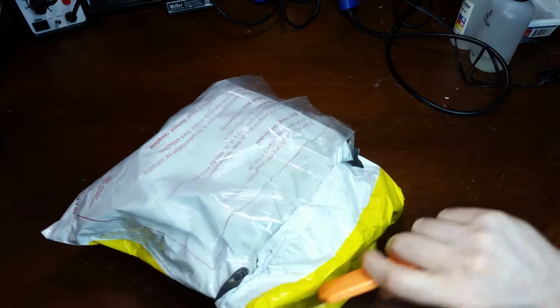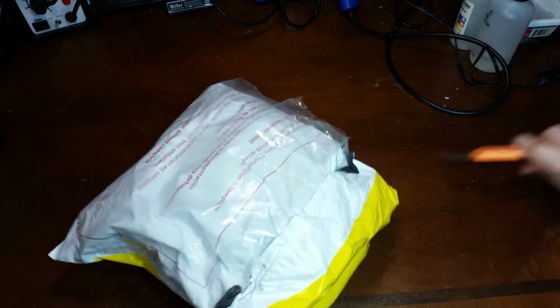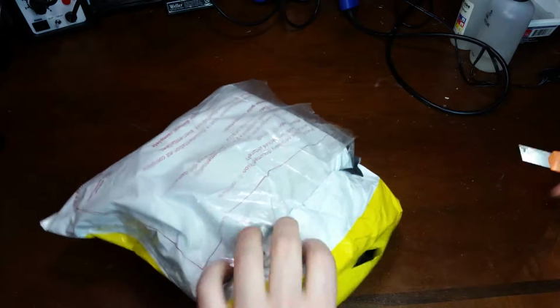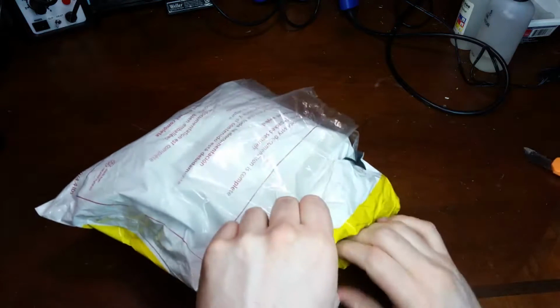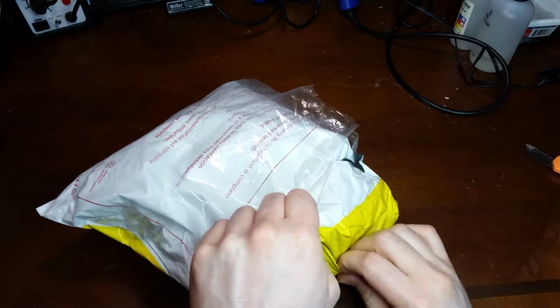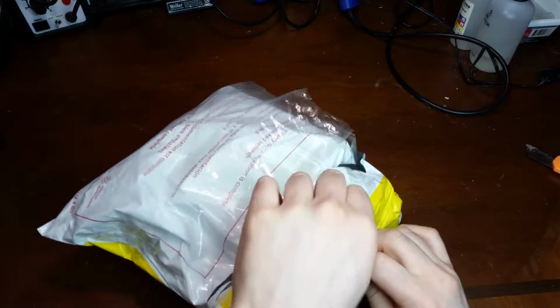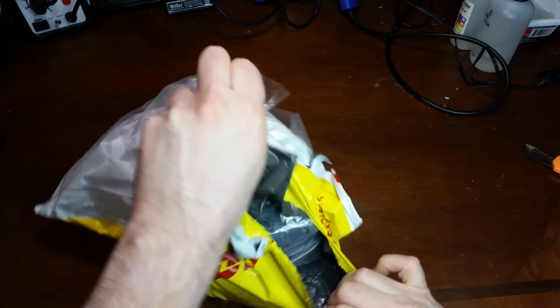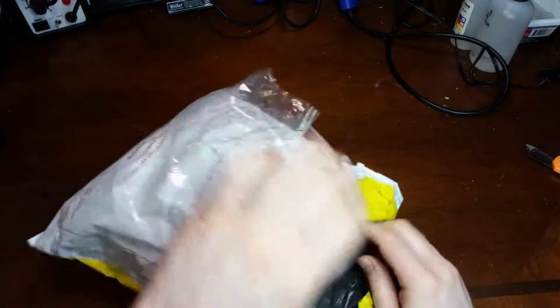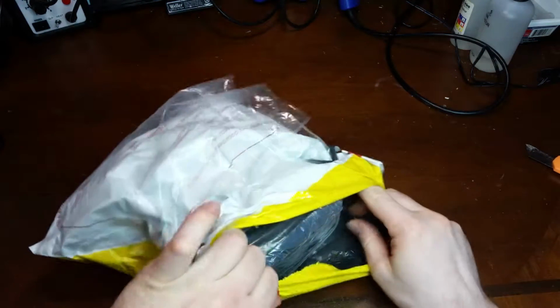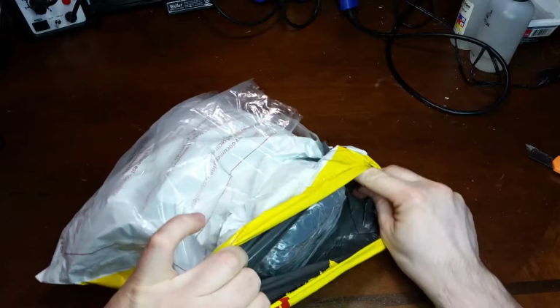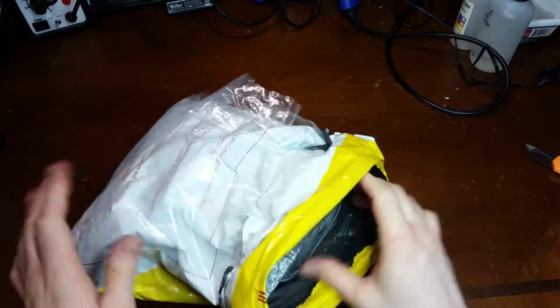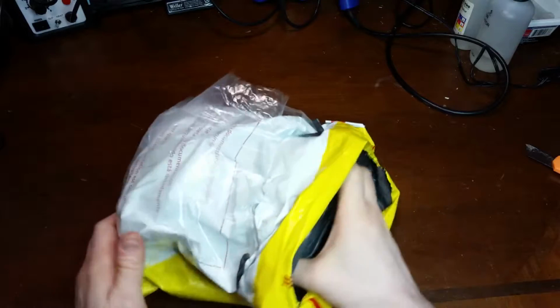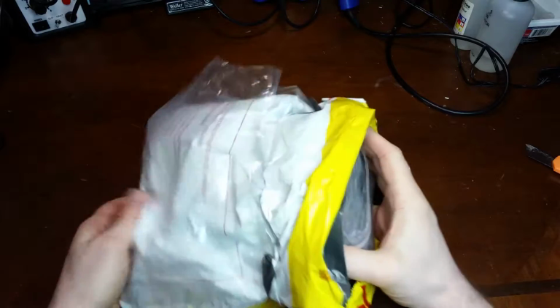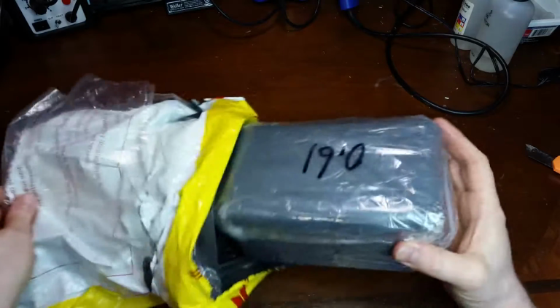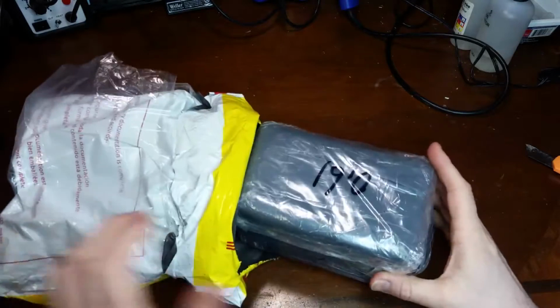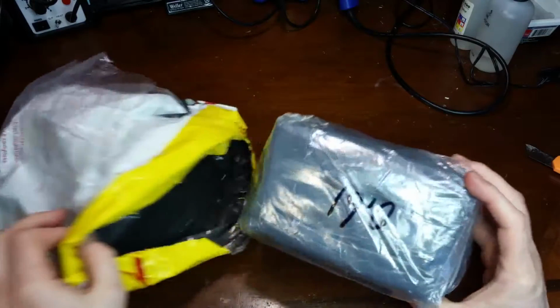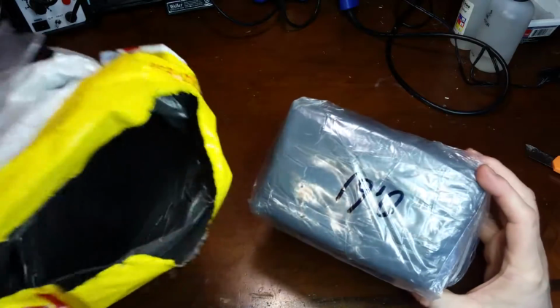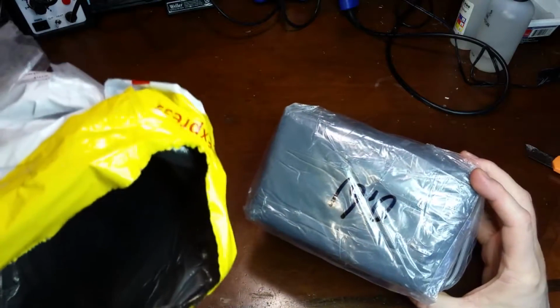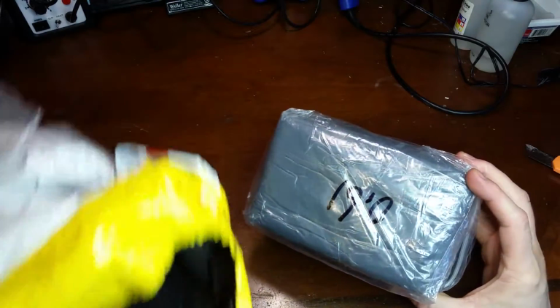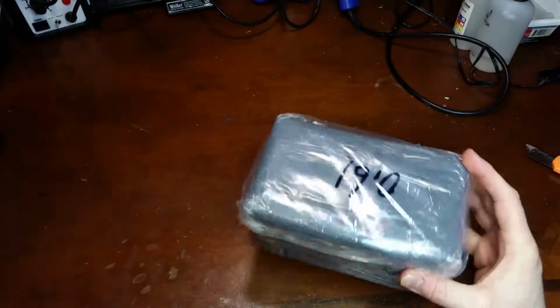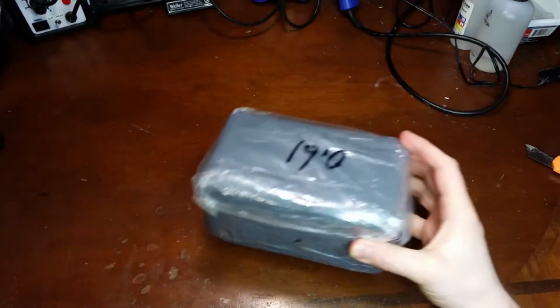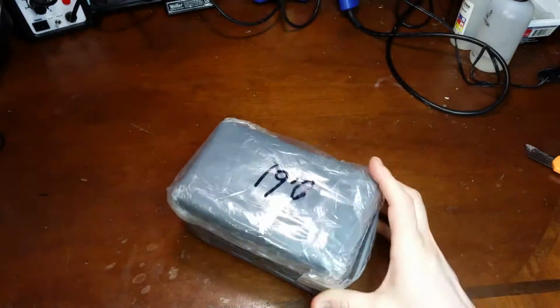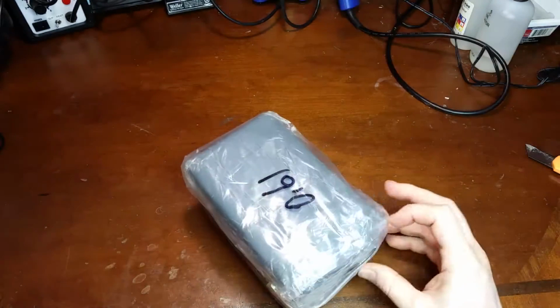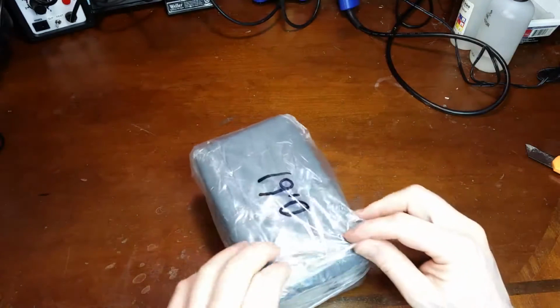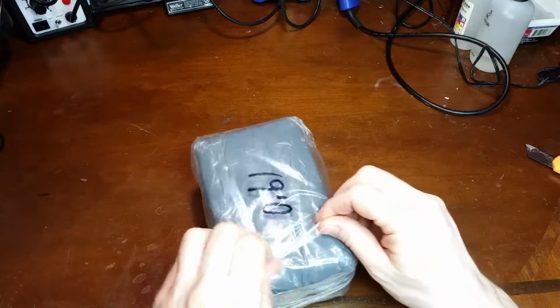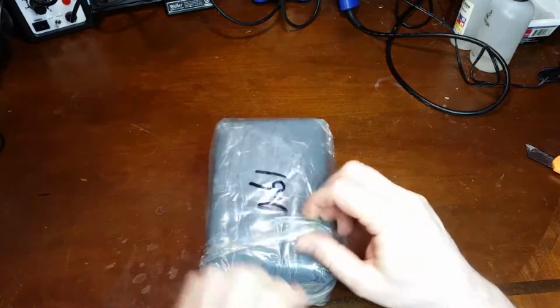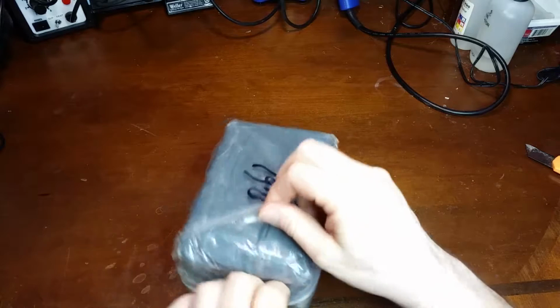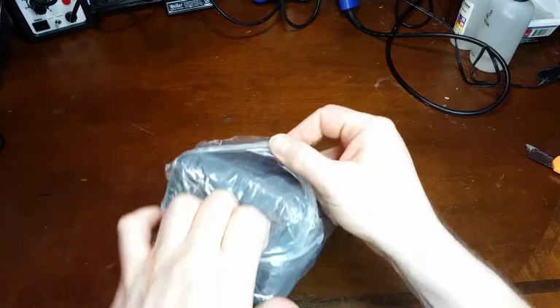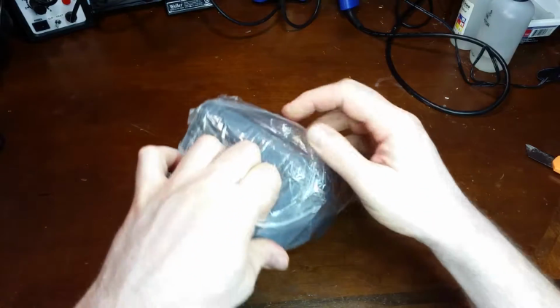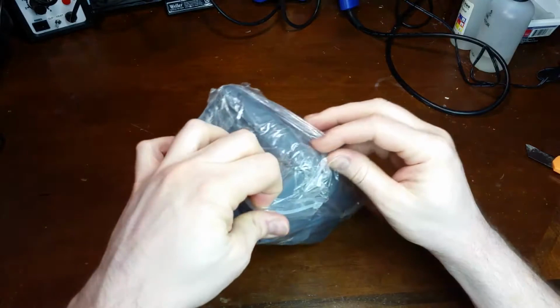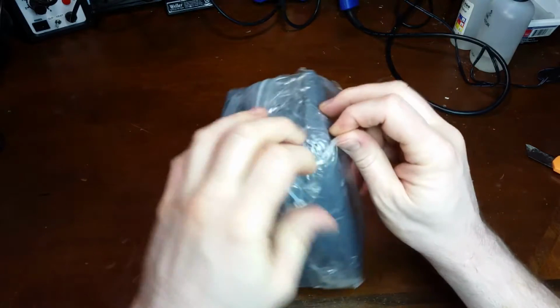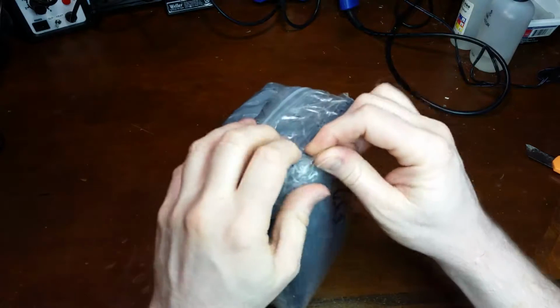And since it is directly from China, you never really know what you're going to get. So we'll see if it is as good as it's supposed to be.